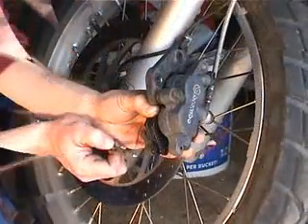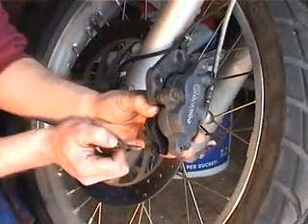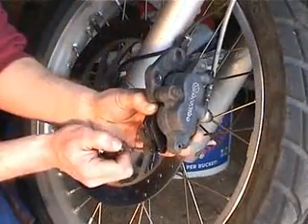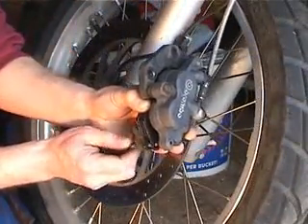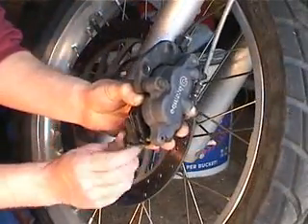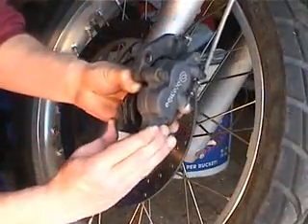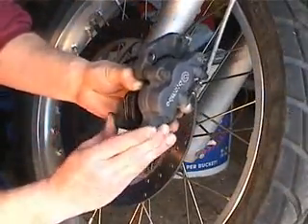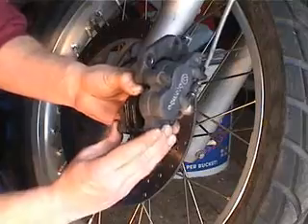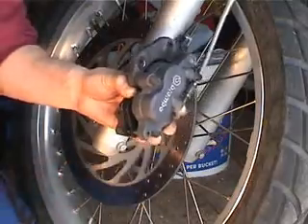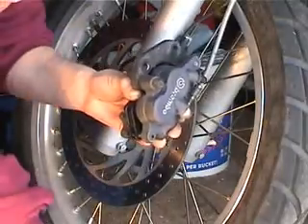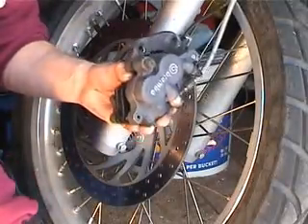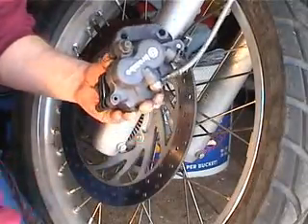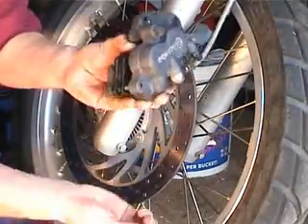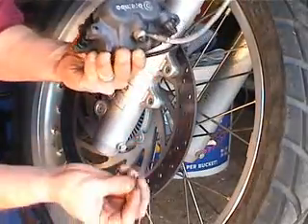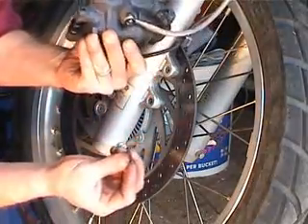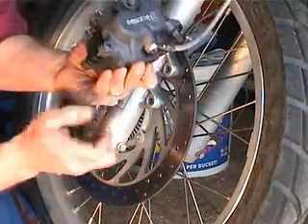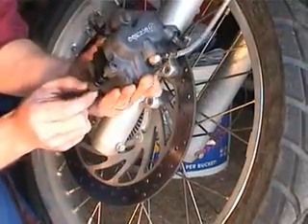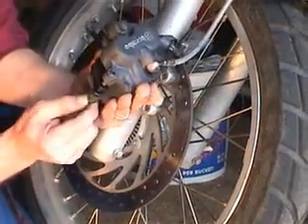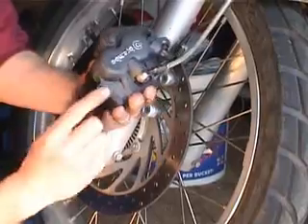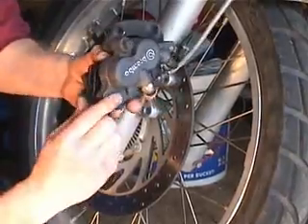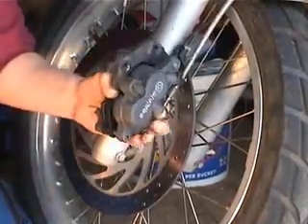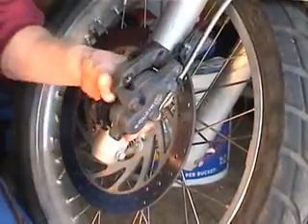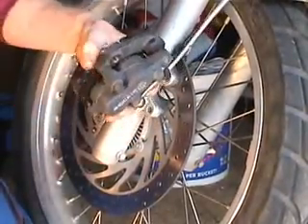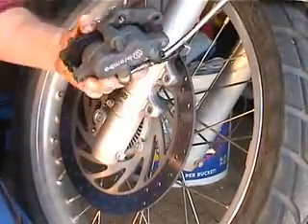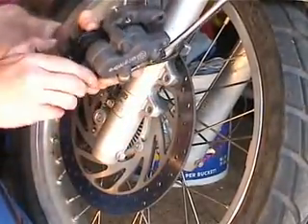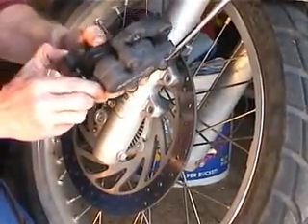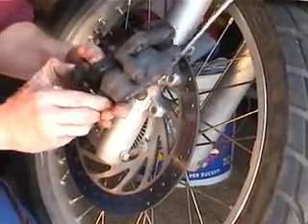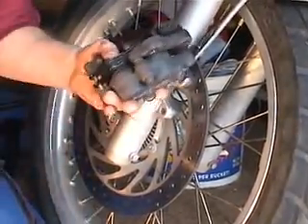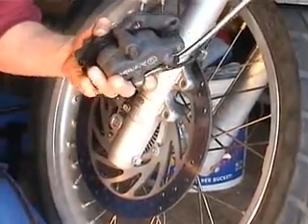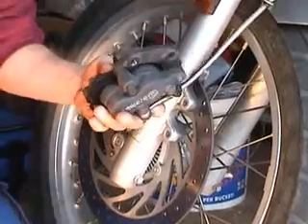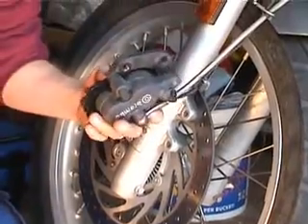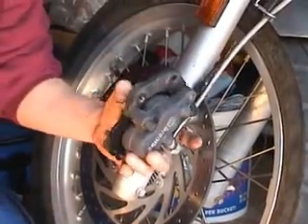Now the pin slides in and drives home, and then the clip goes in. If the hole's not showing, the pin's got to be knocked in further — but that can be done after the caliper's back on the bike. Just don't forget.